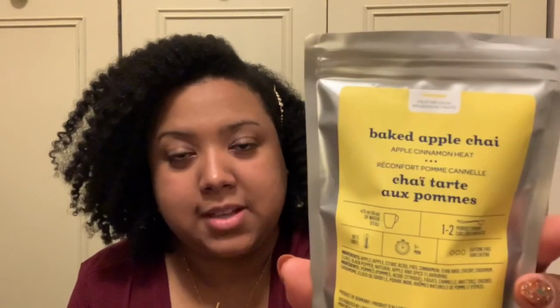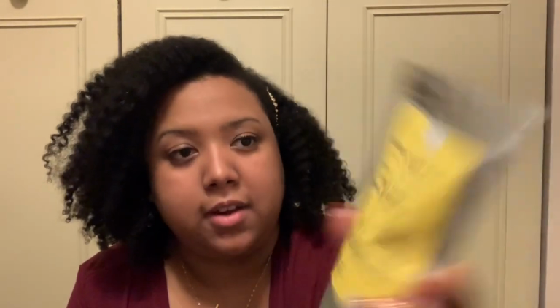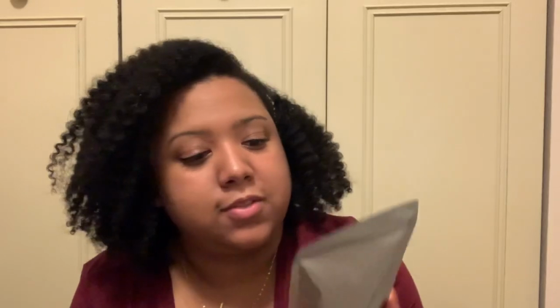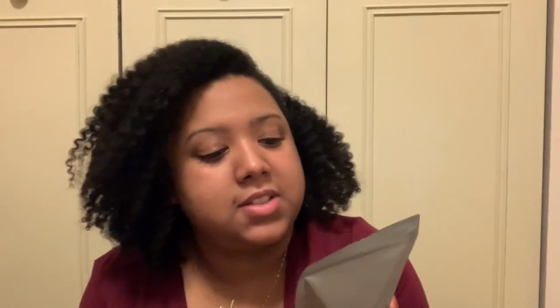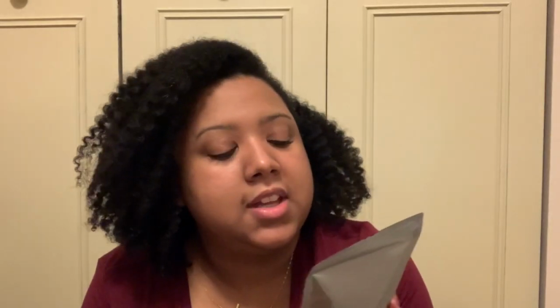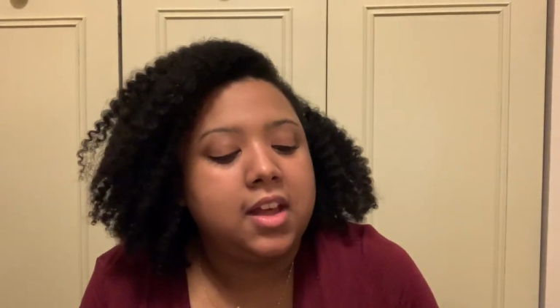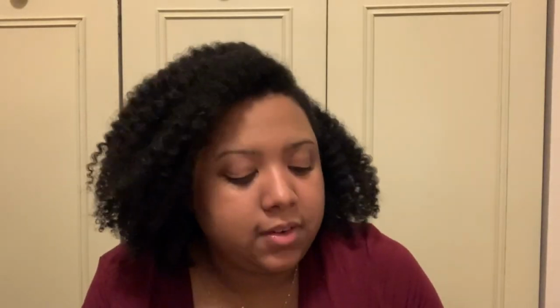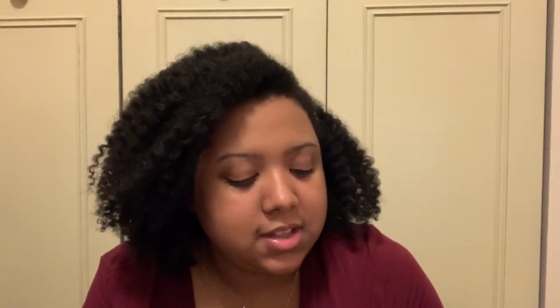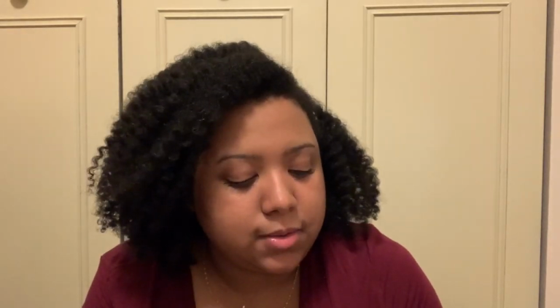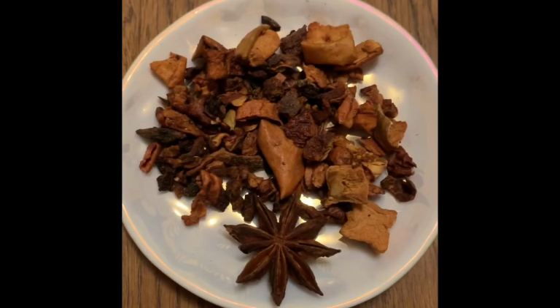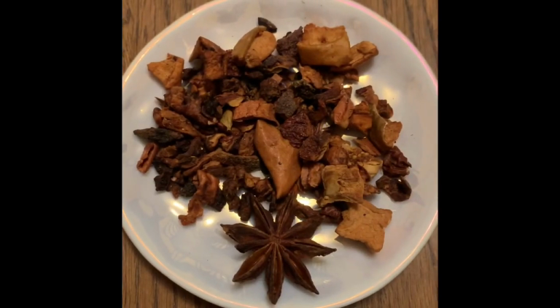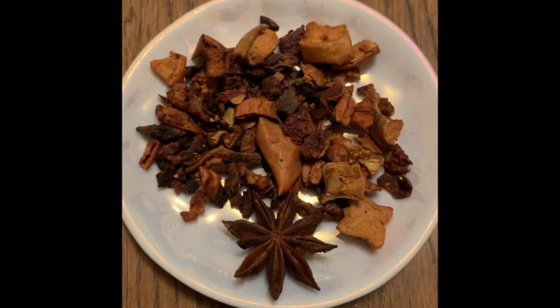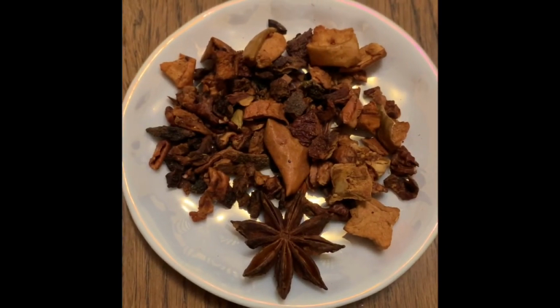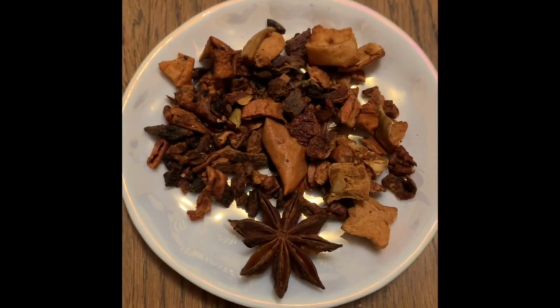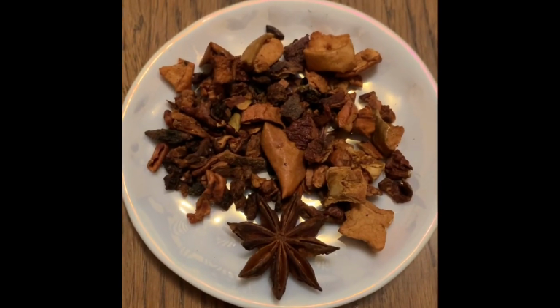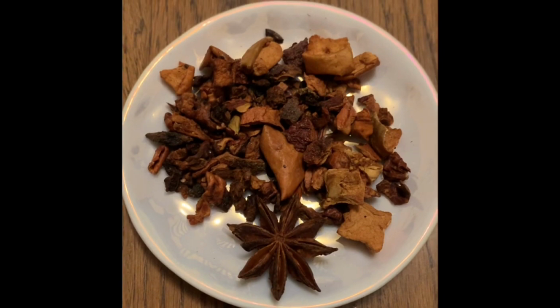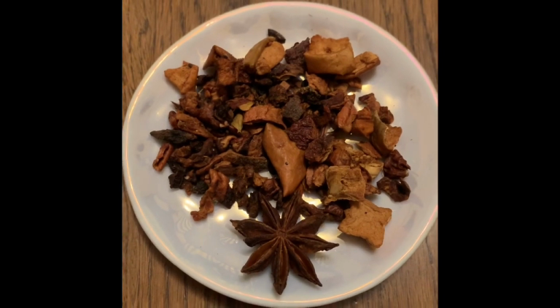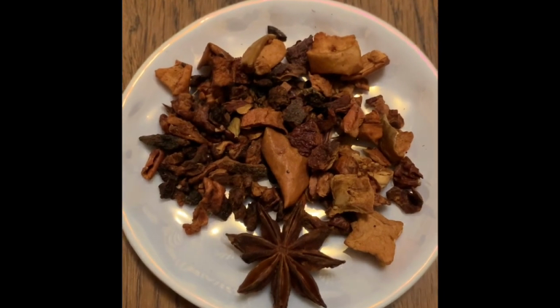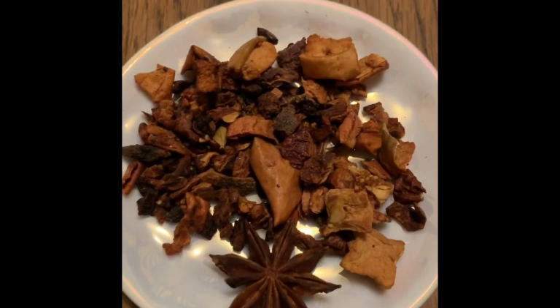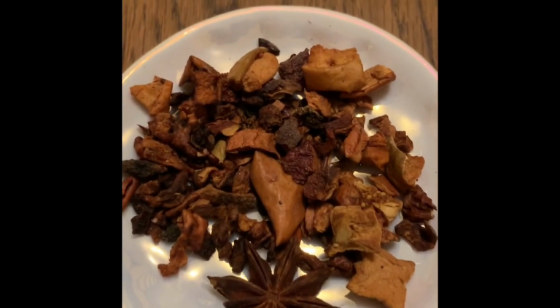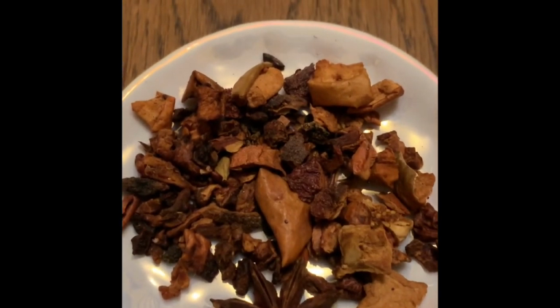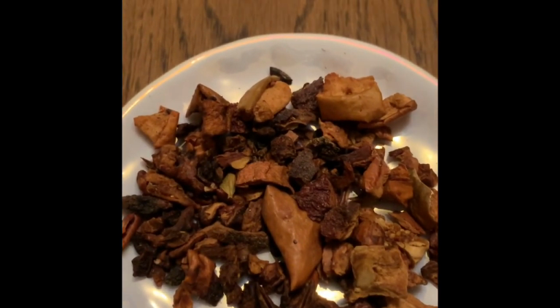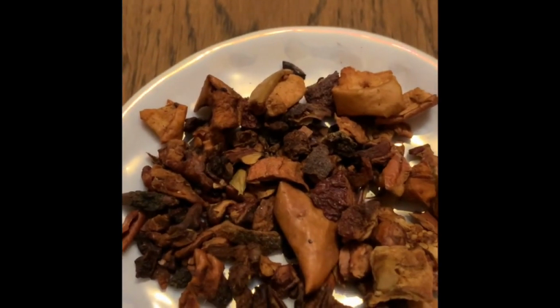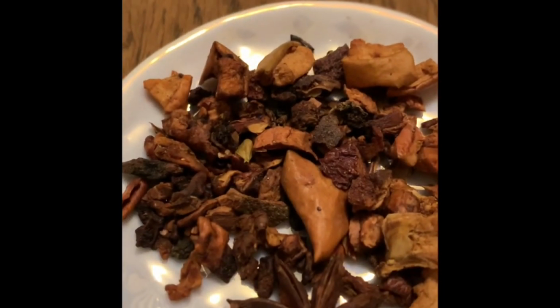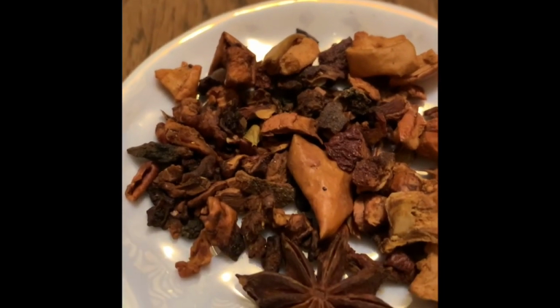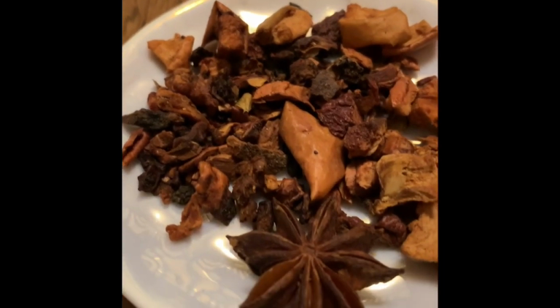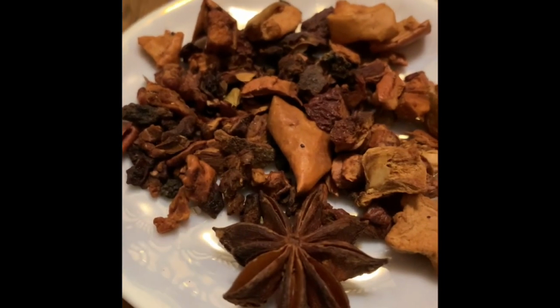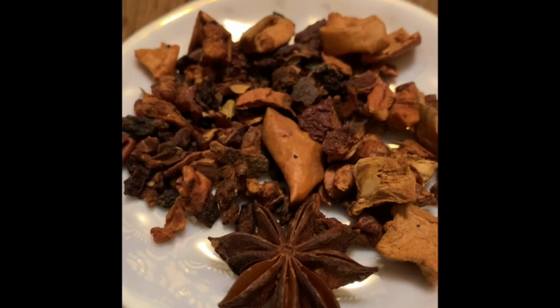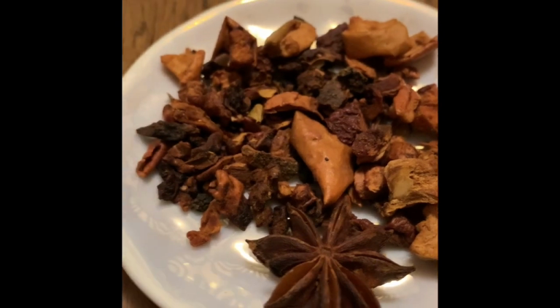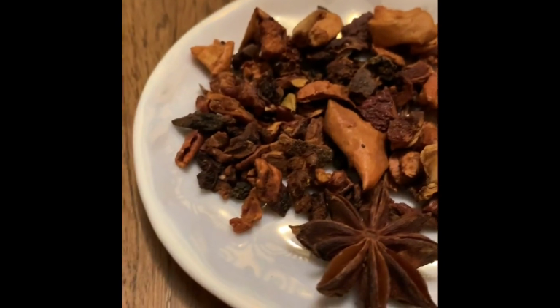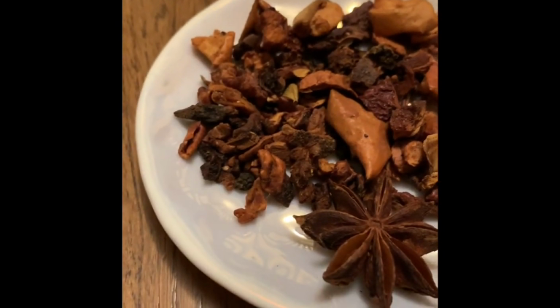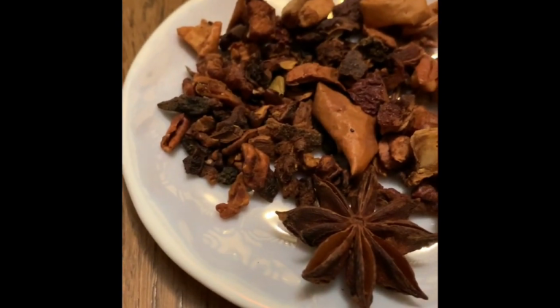So let's talk about this tea. Baked Apple Chai herbal tea from David's Tea. The ingredients include apple, figs, cinnamon, star anise, chicory, cardamom, cloves, black pepper, and natural apple and spice flavoring.